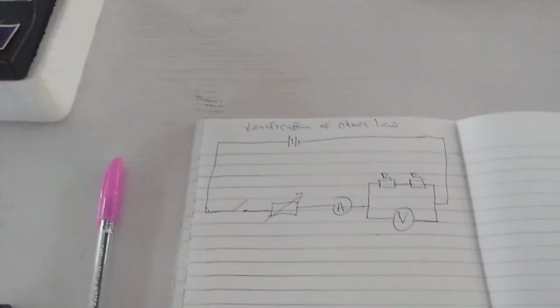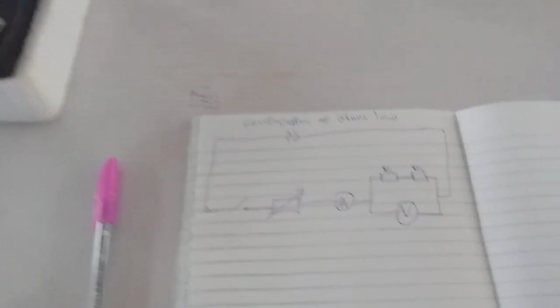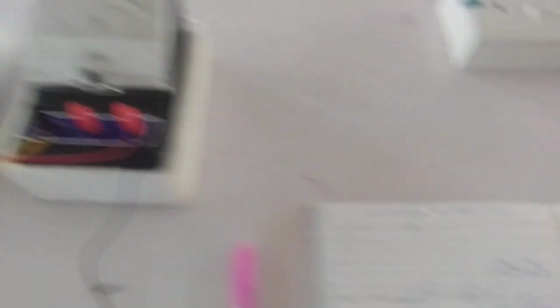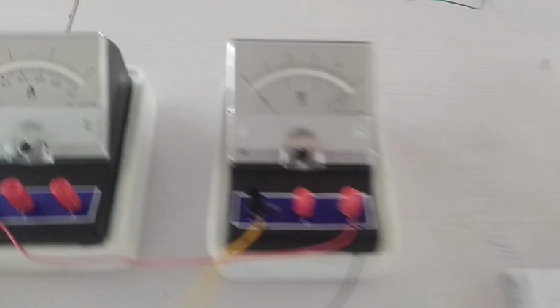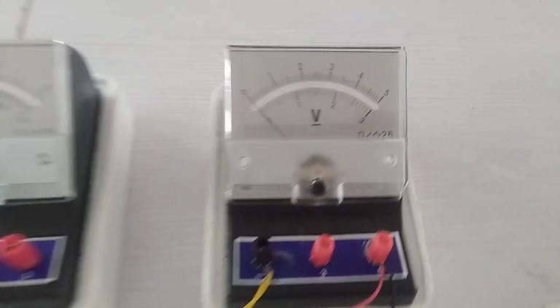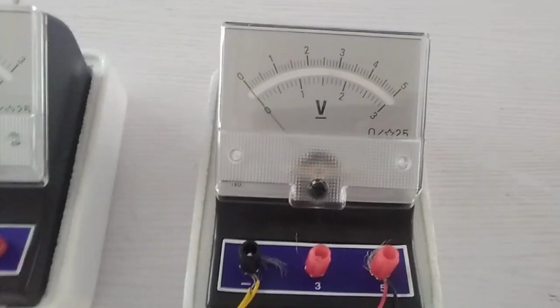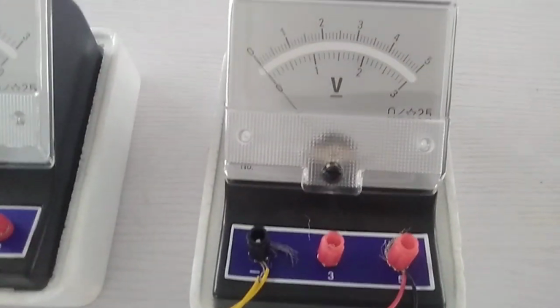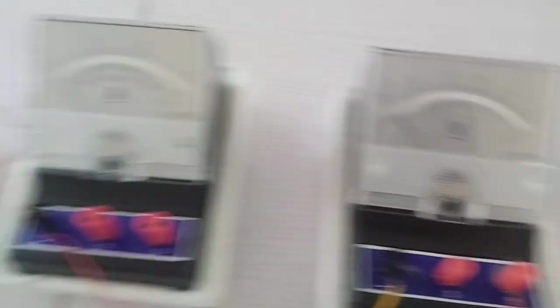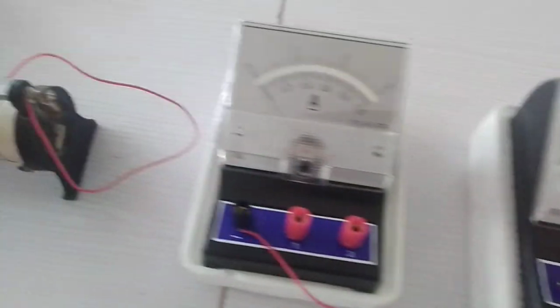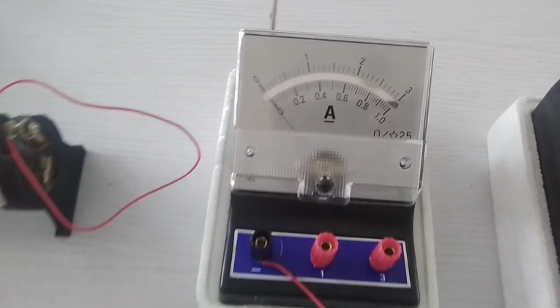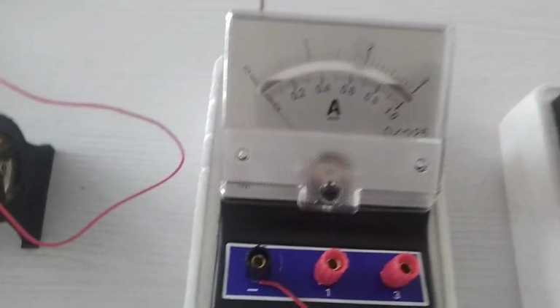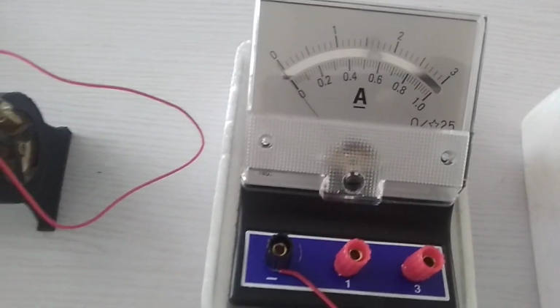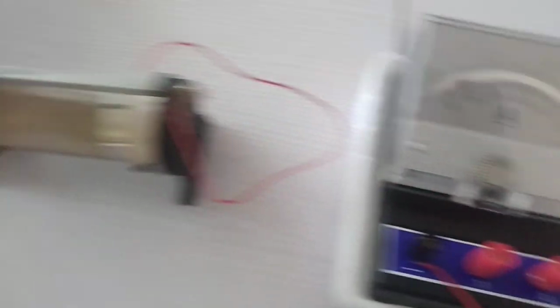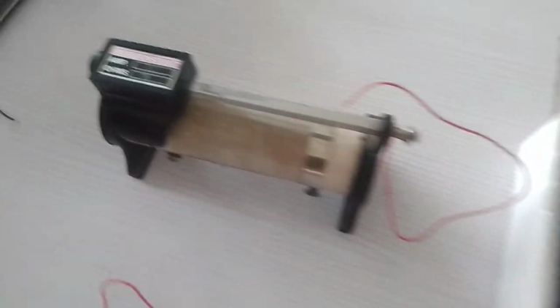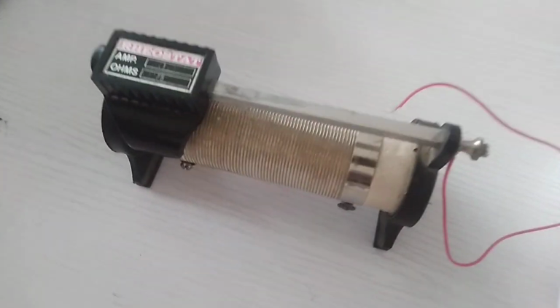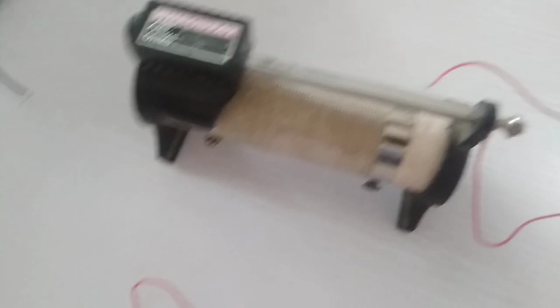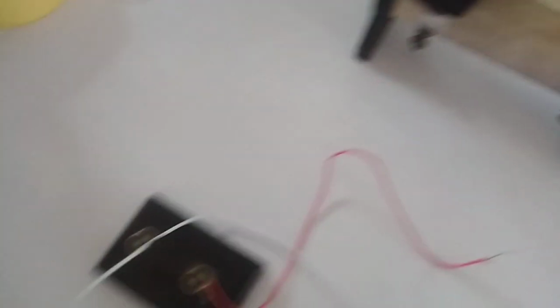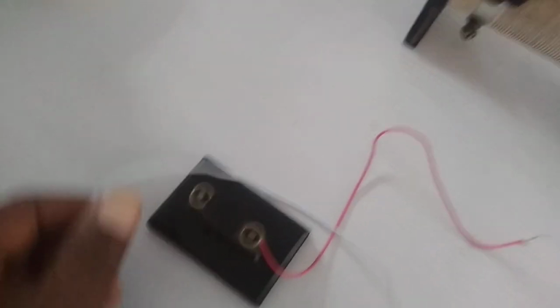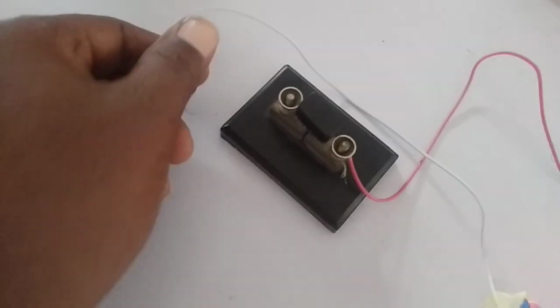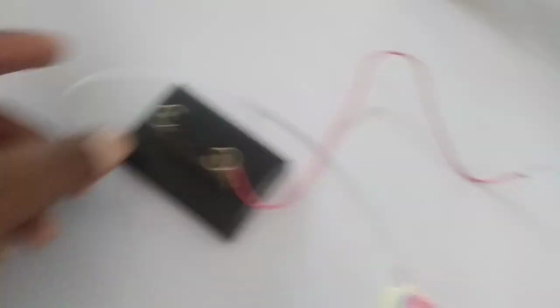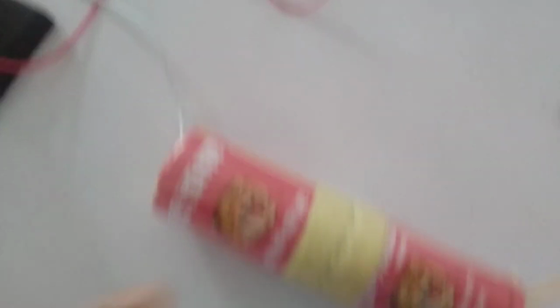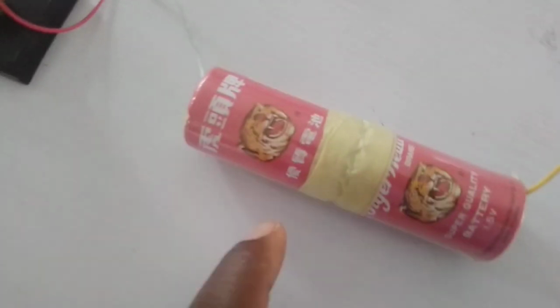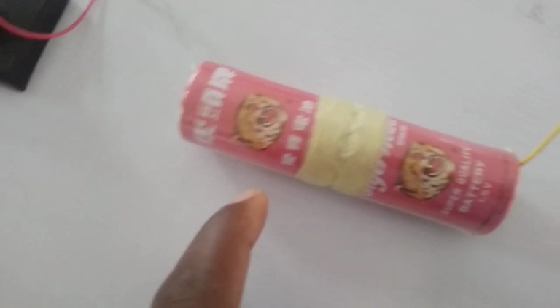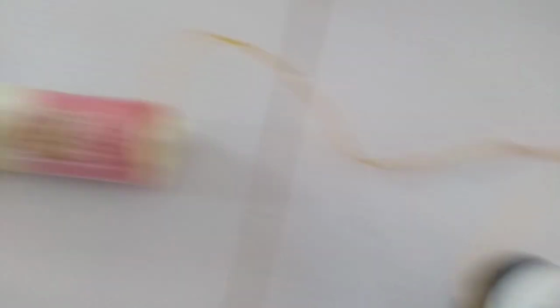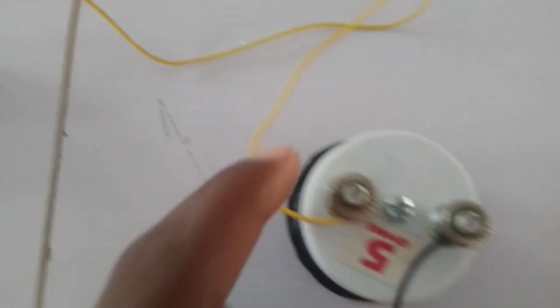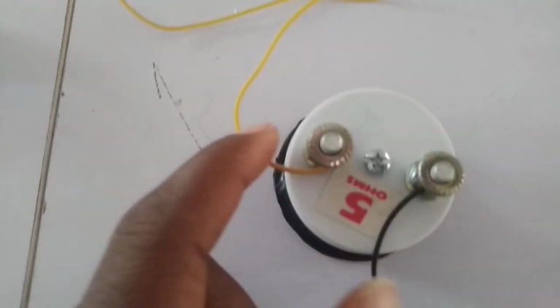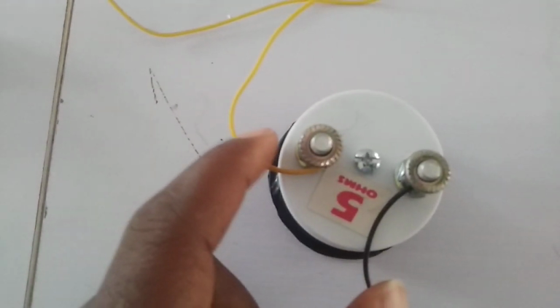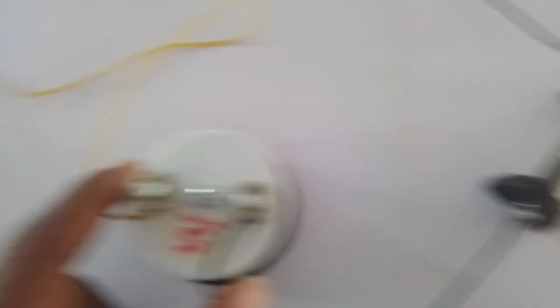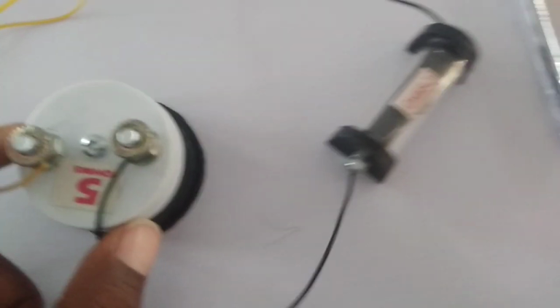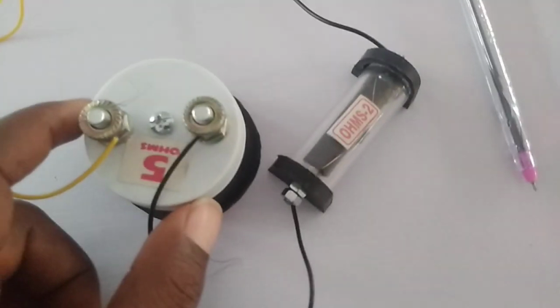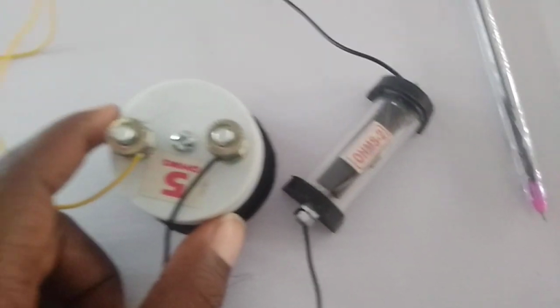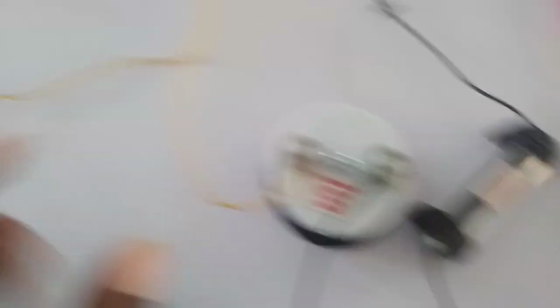Now we have a voltmeter, an ammeter, a rheostat, a key, the battery and our two resistors.